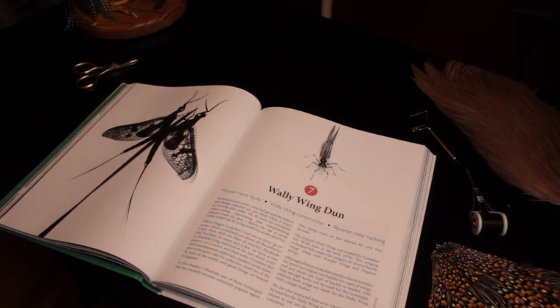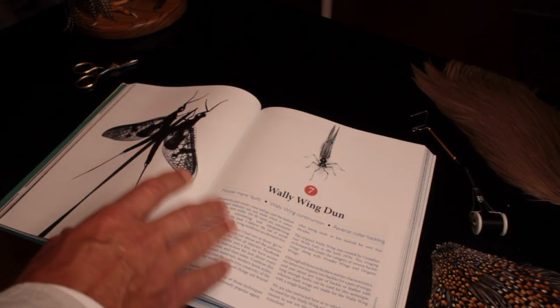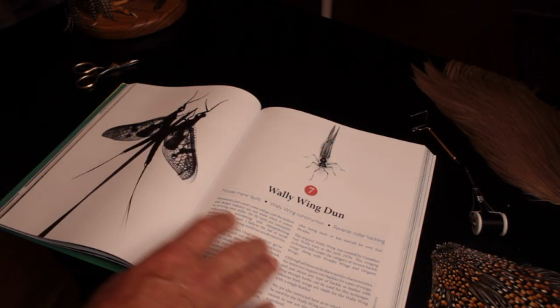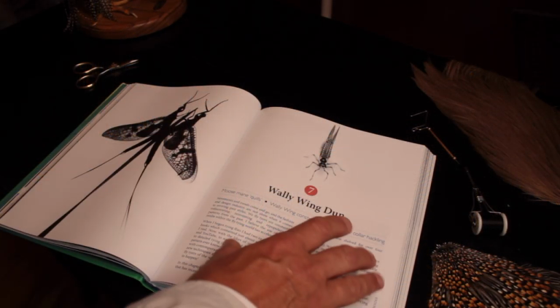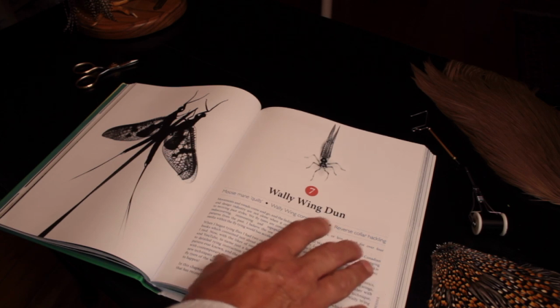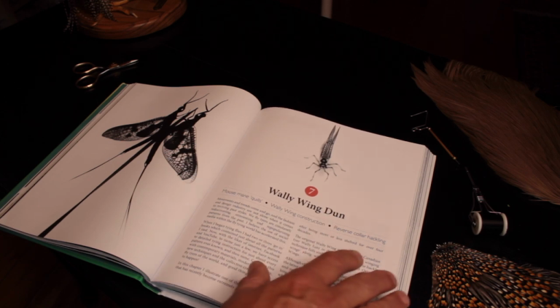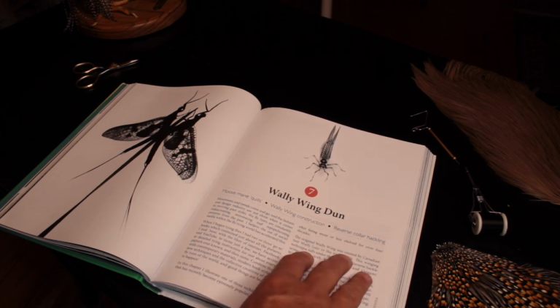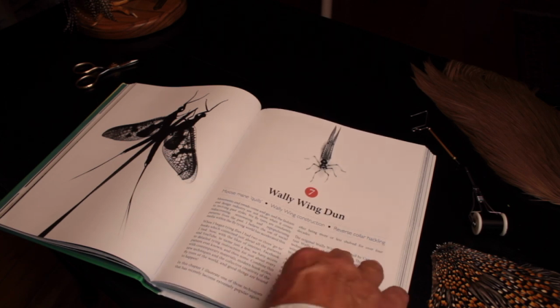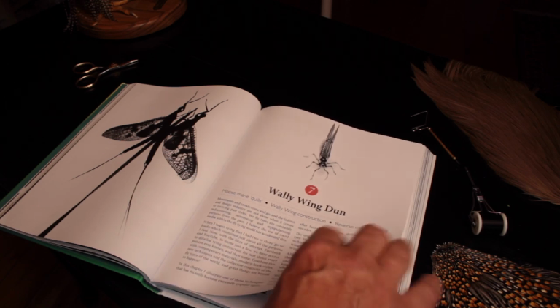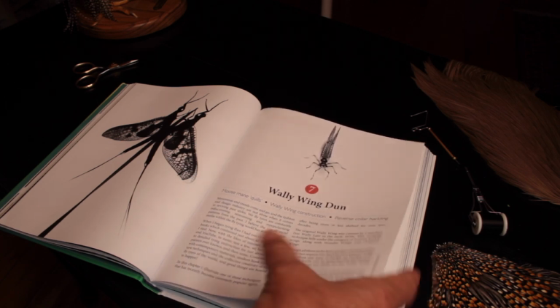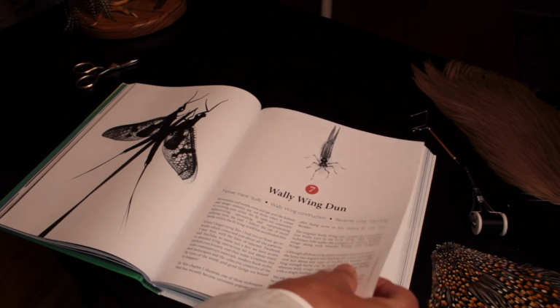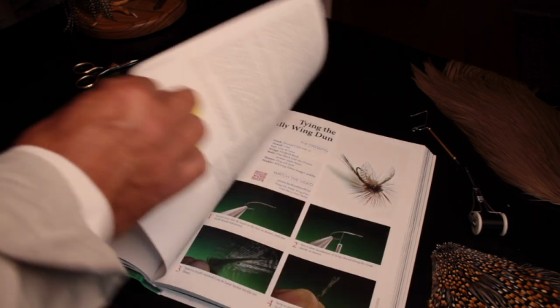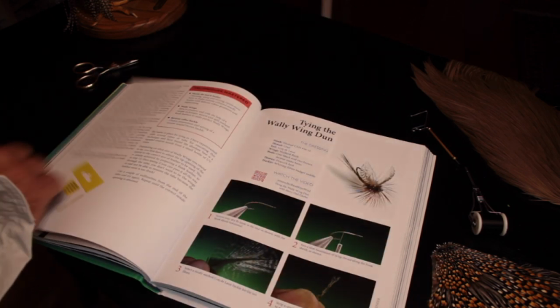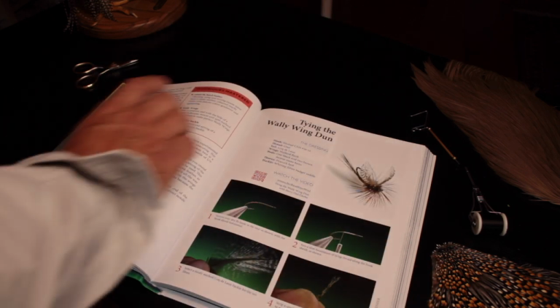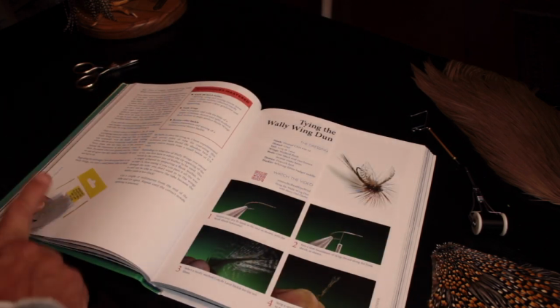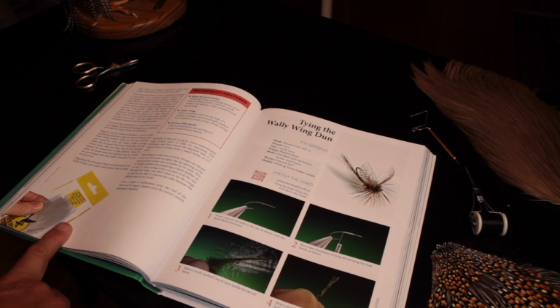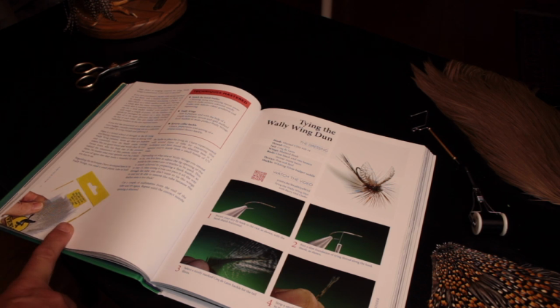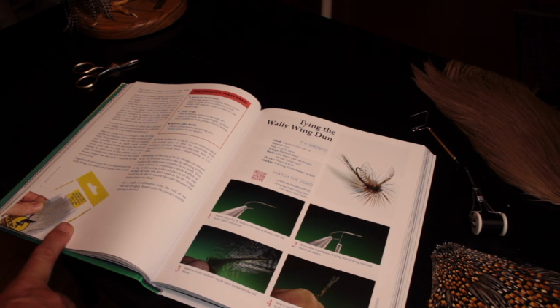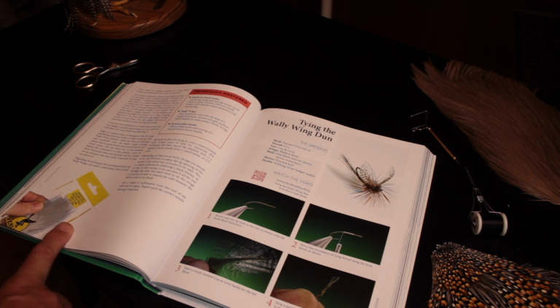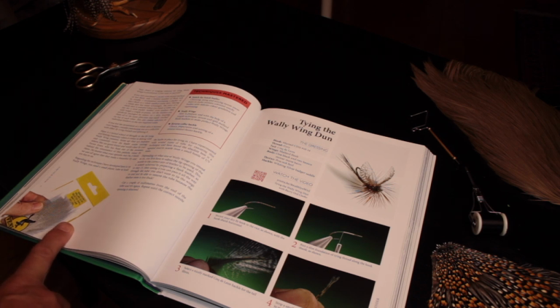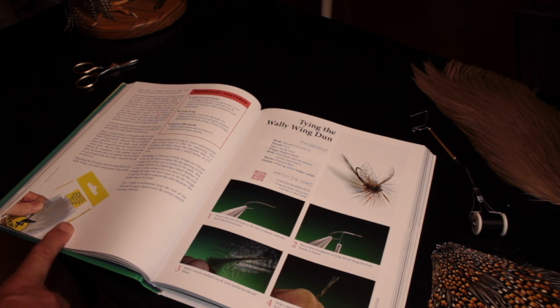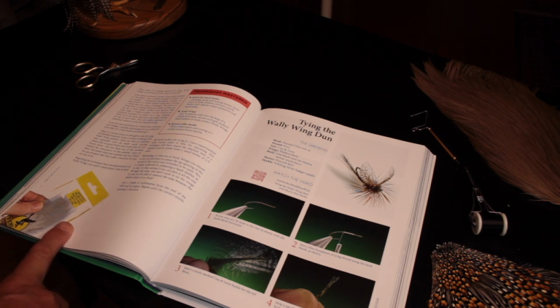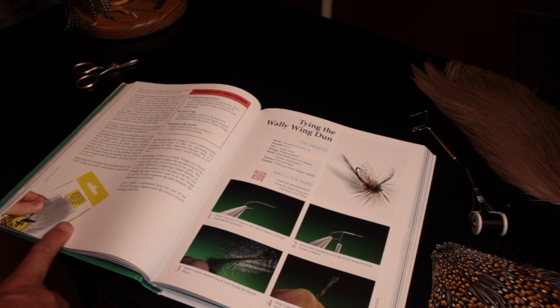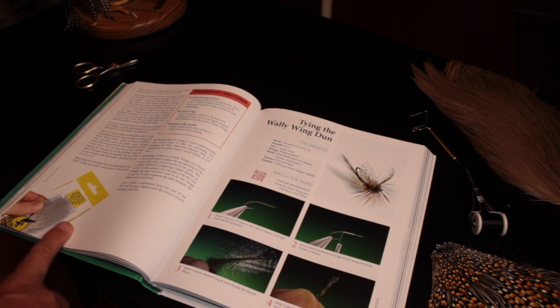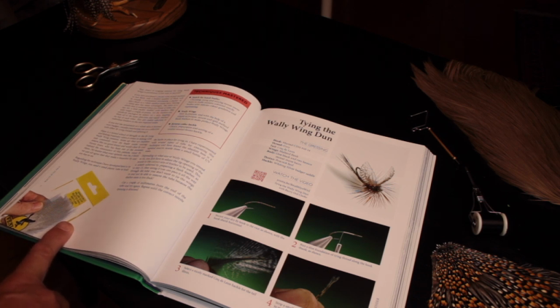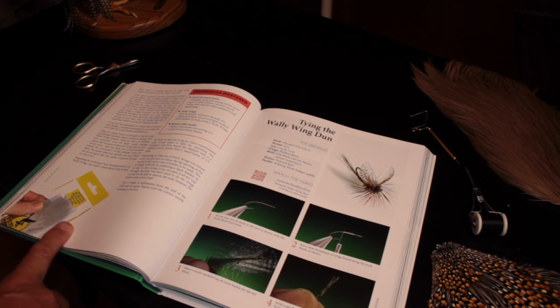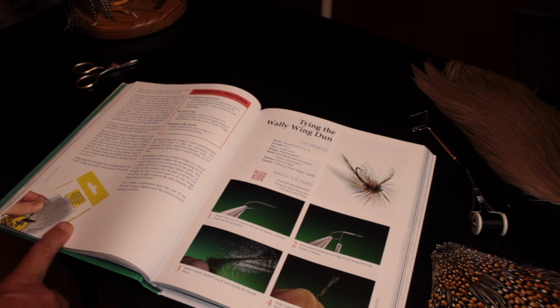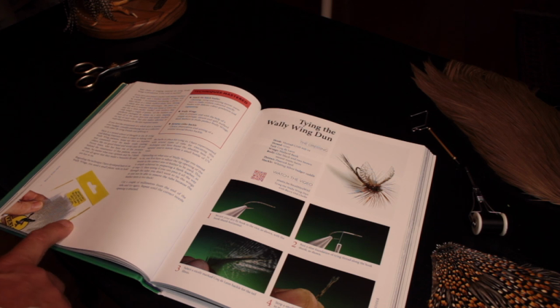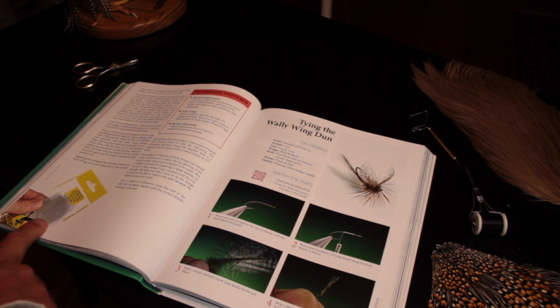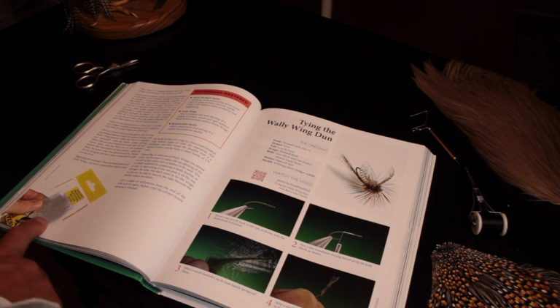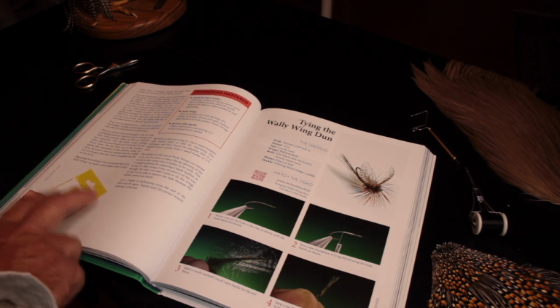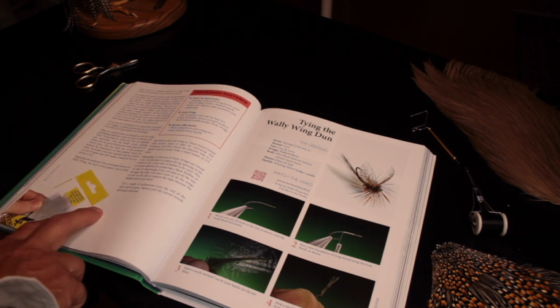What makes this different is that each pattern has its introductory text. I cover in depth the materials used in each and every pattern in the book, their applications and limitations.